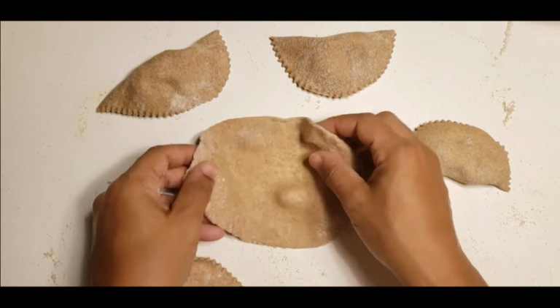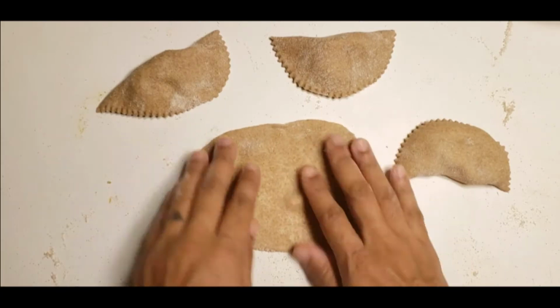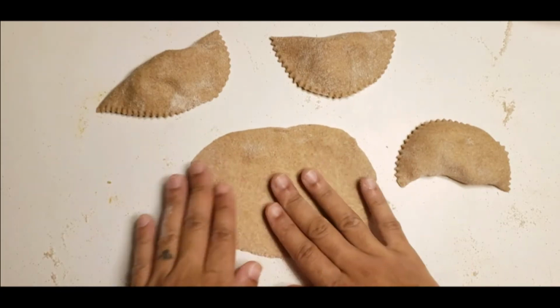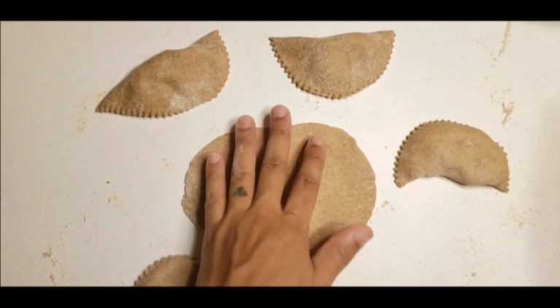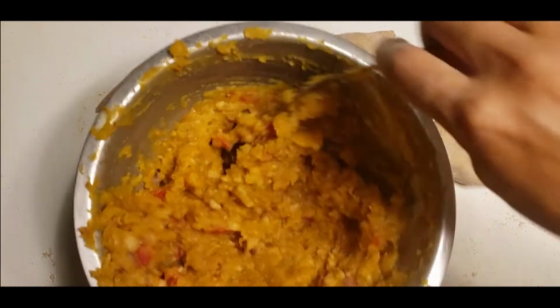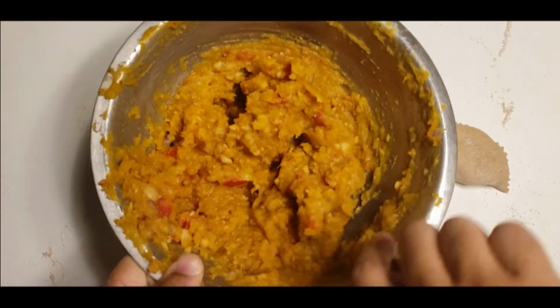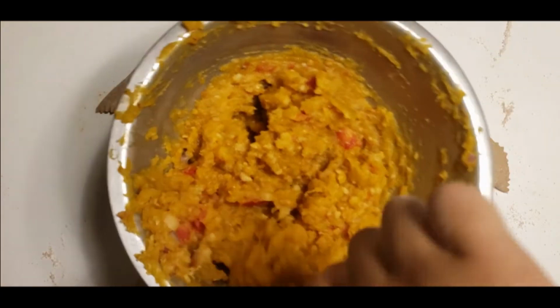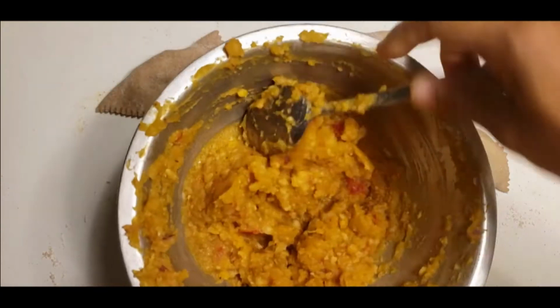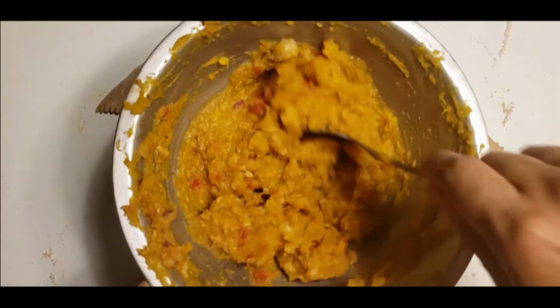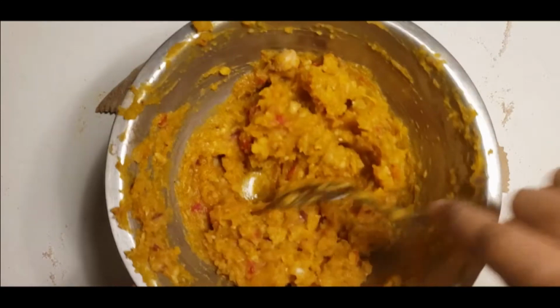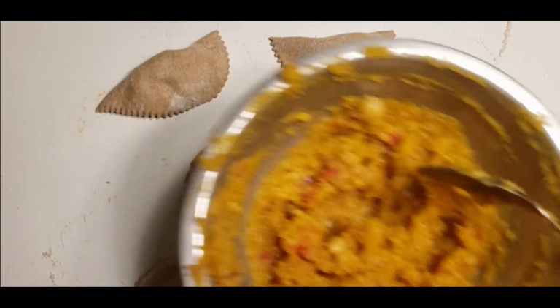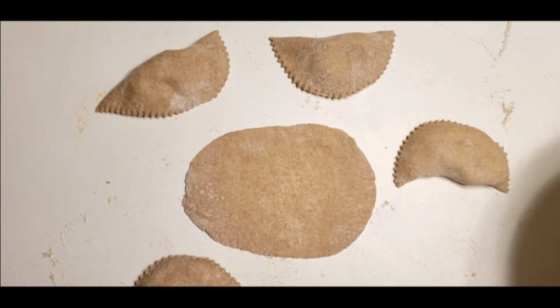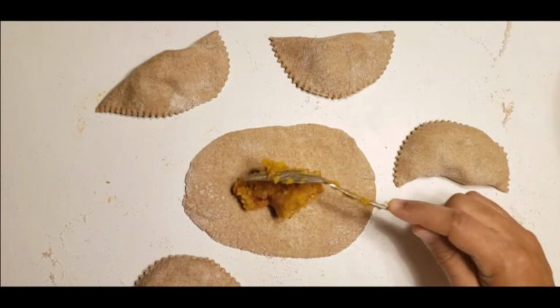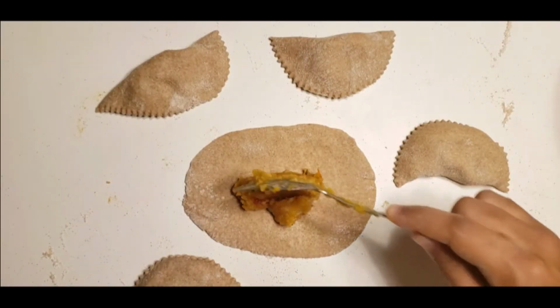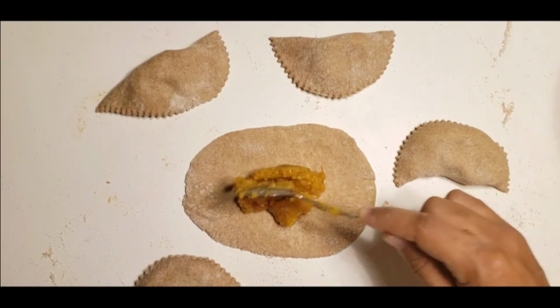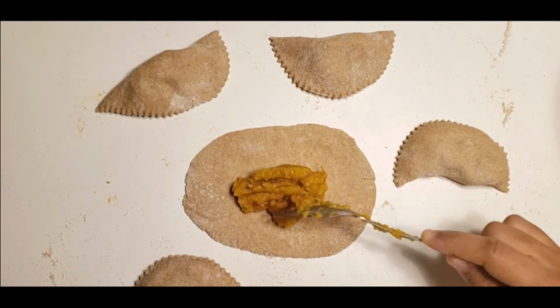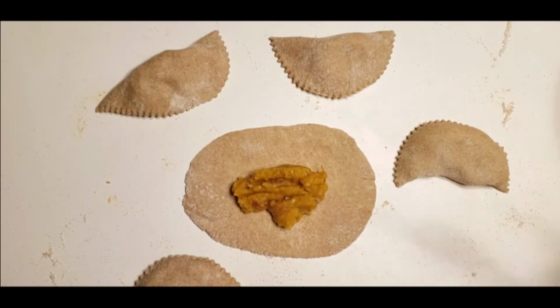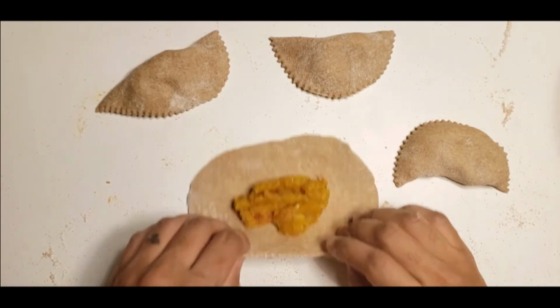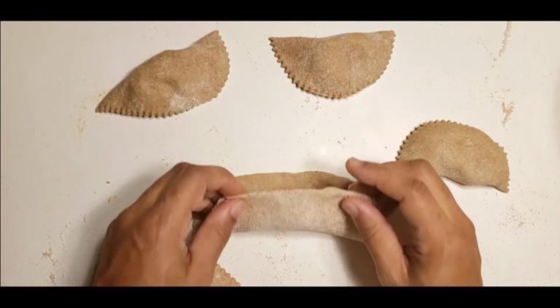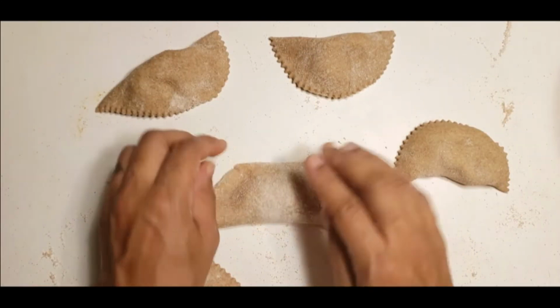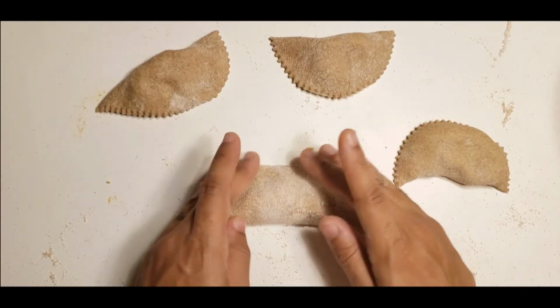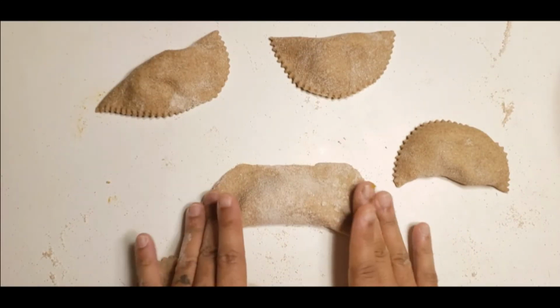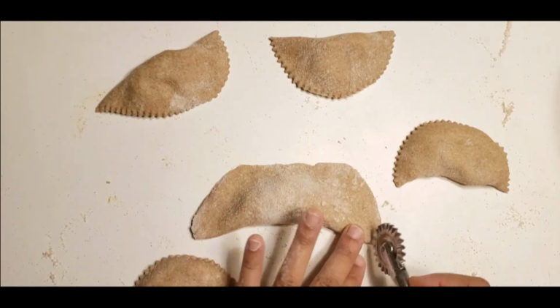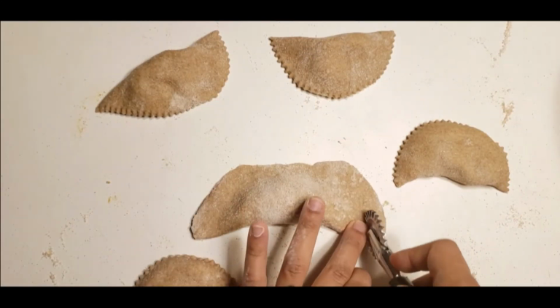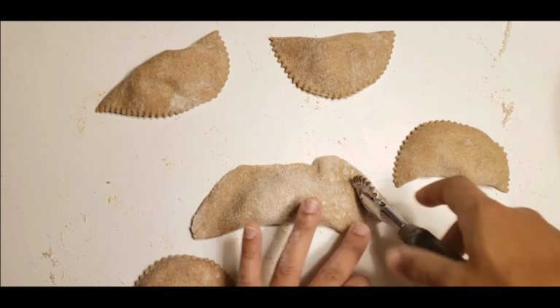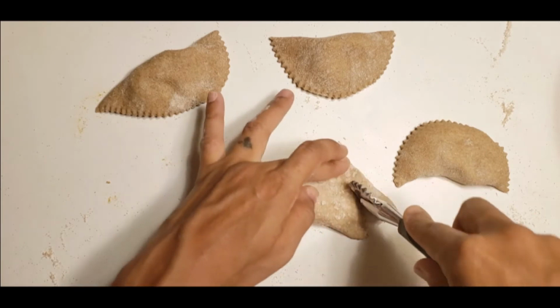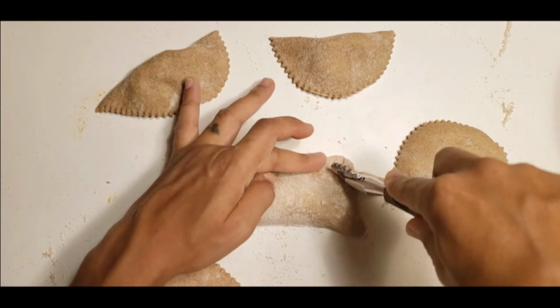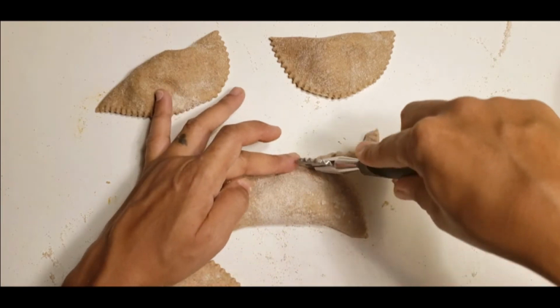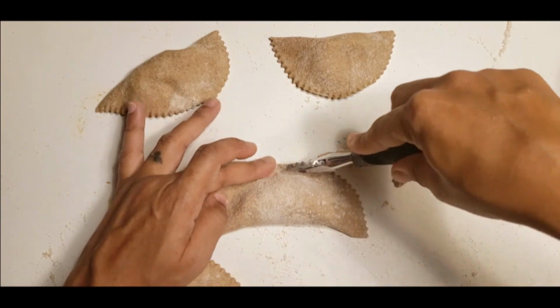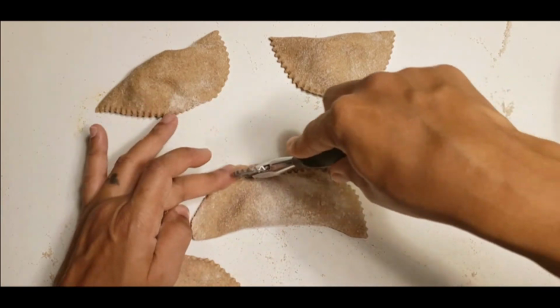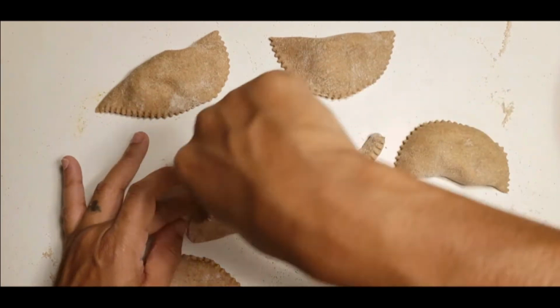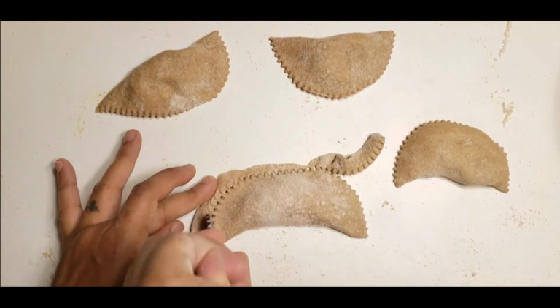Vitamin C, which helps with immunity, wound, and tissue repair, and vitamin E, an antioxidant that helps protect against free radical damage.